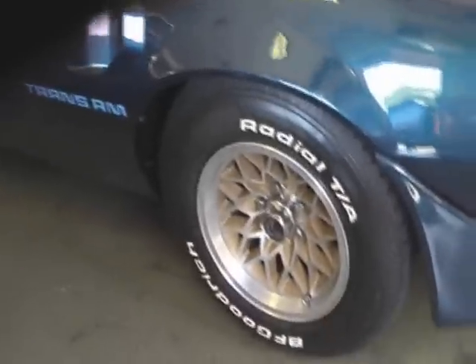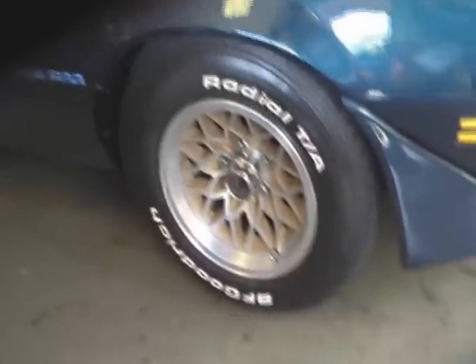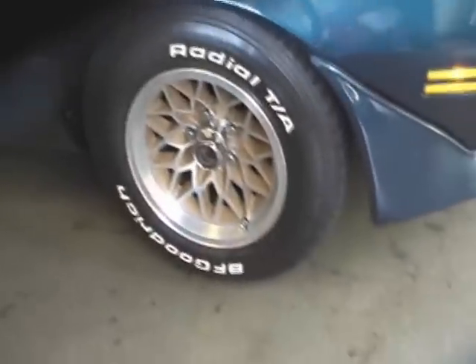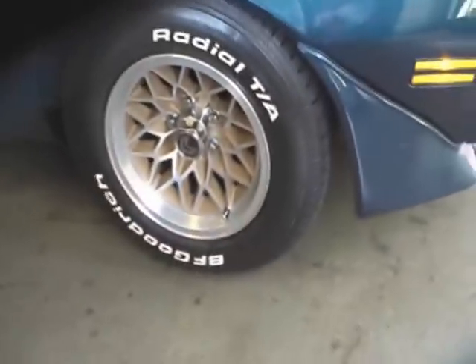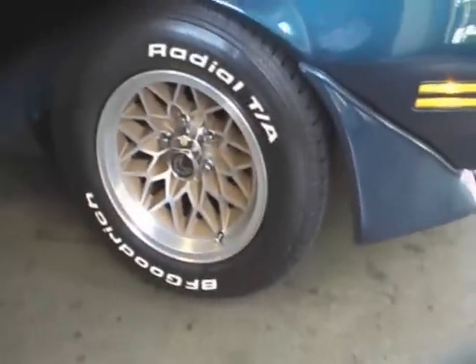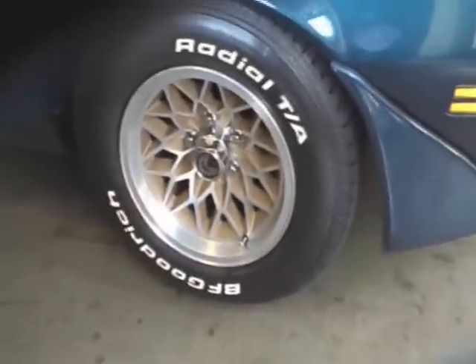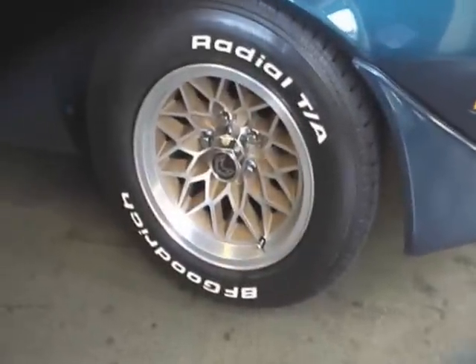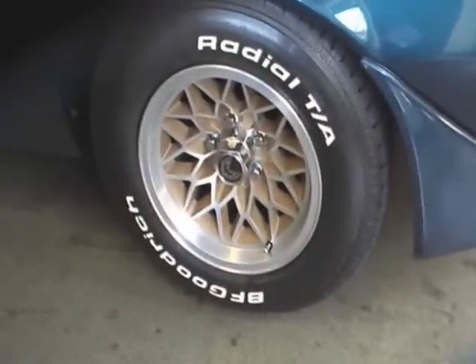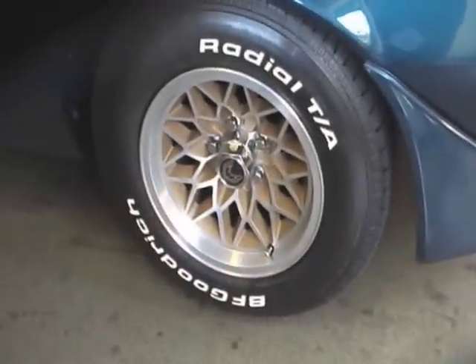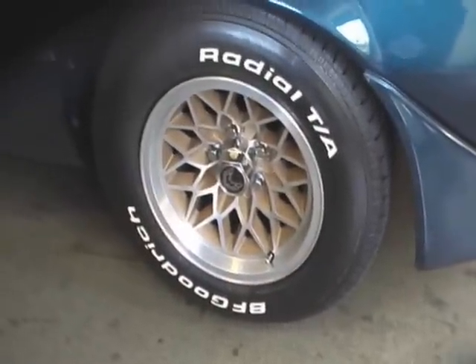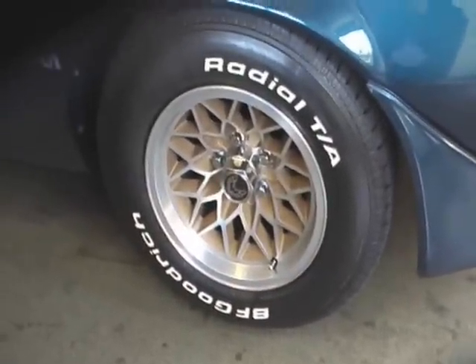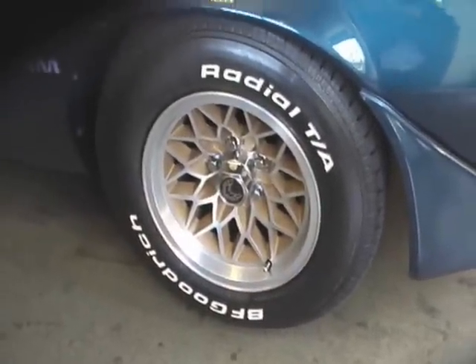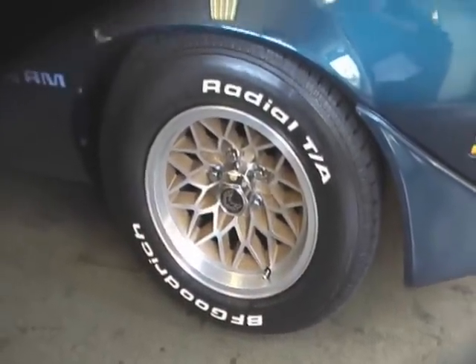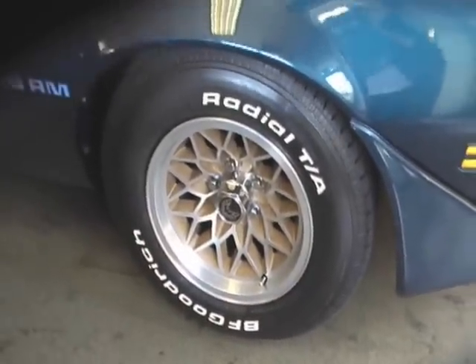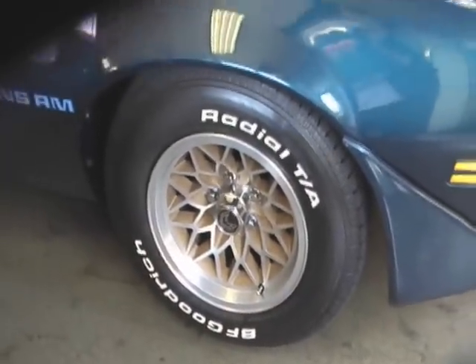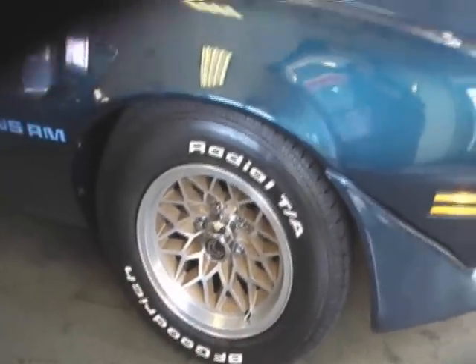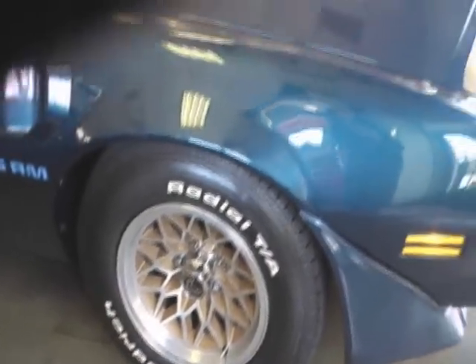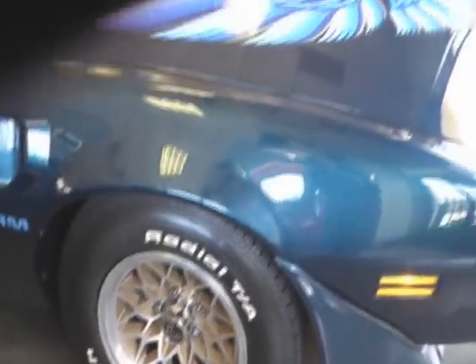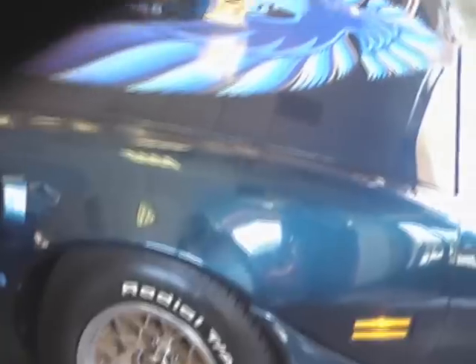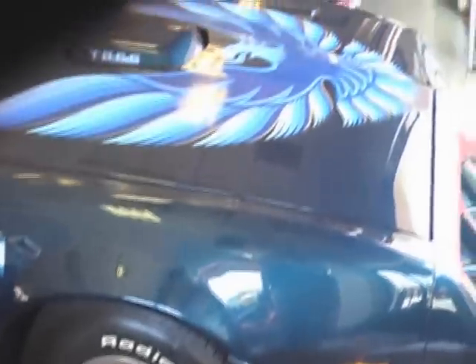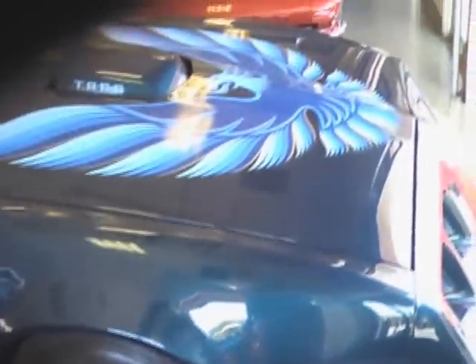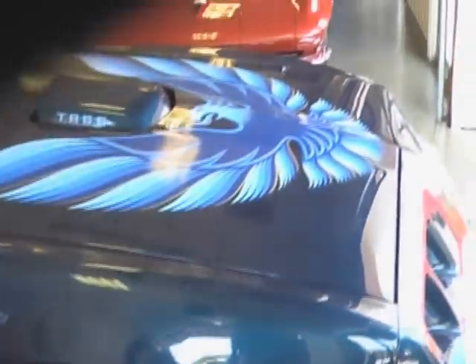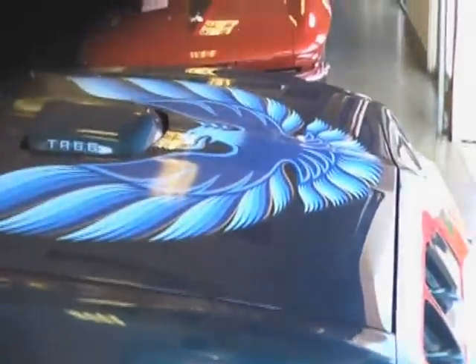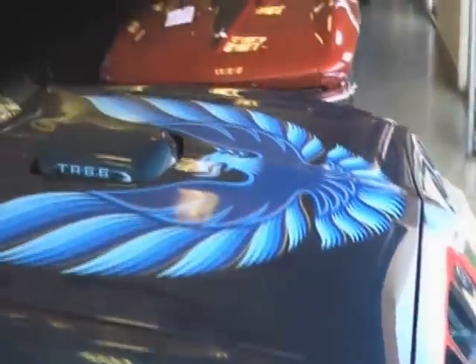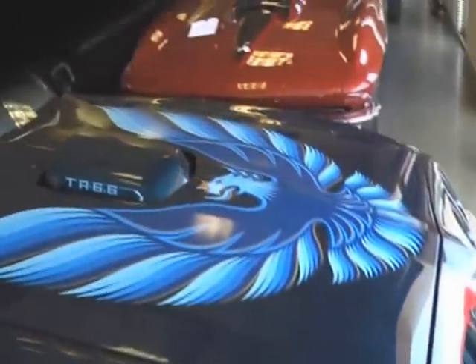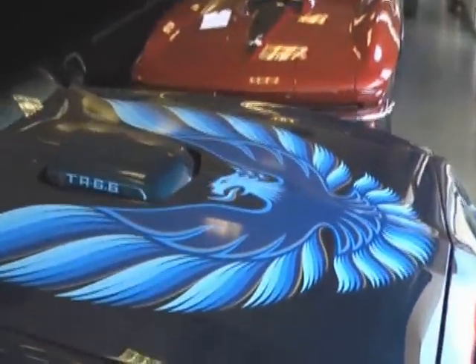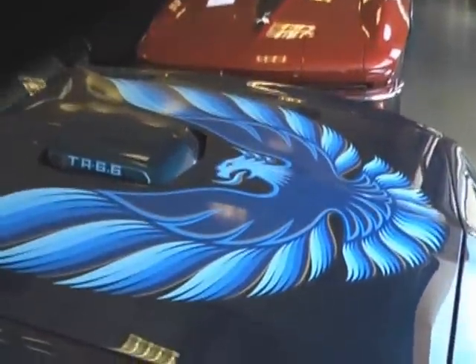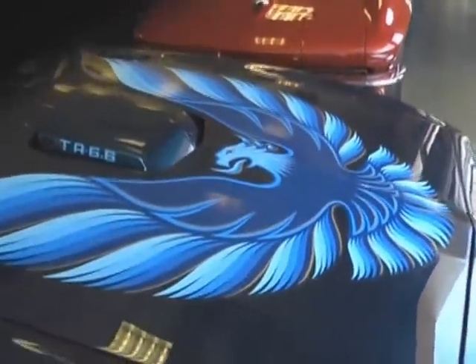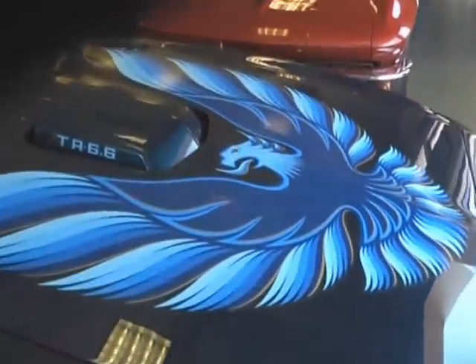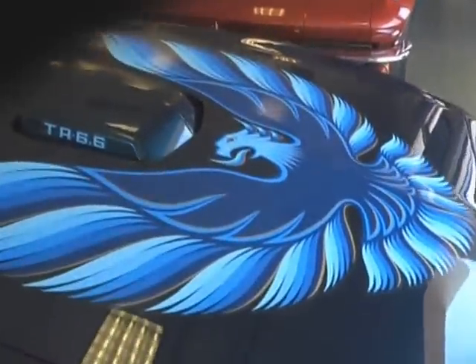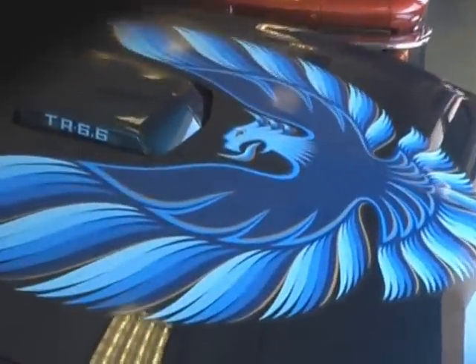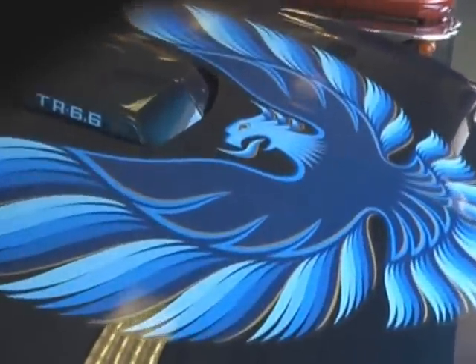Upgraded with the Snowflake wheels with the gold trim. All new decals and a beautiful new bird.